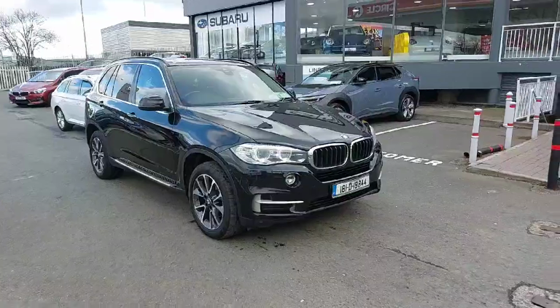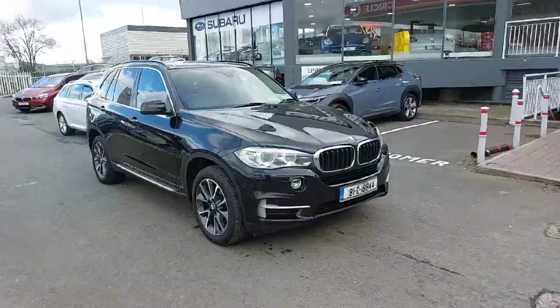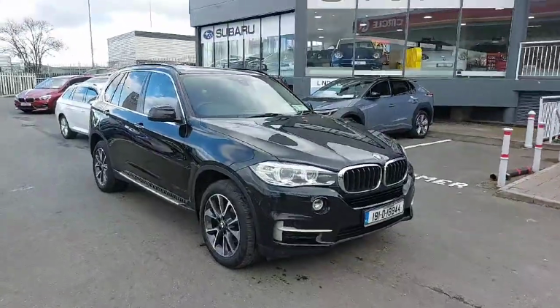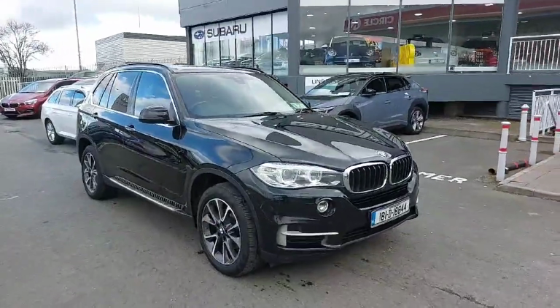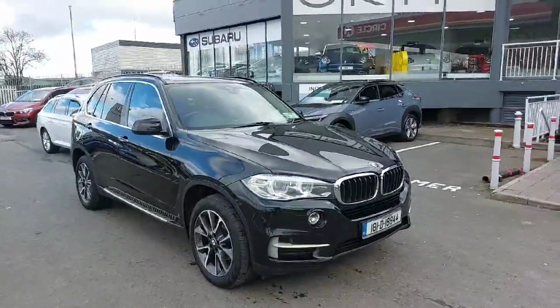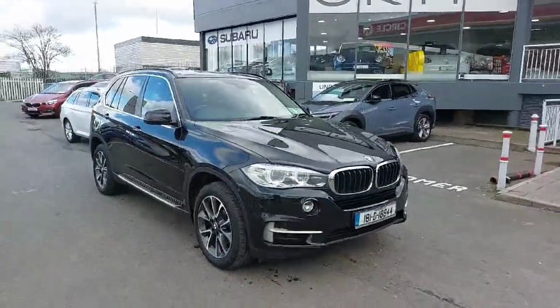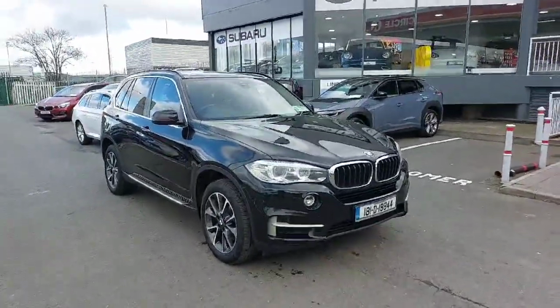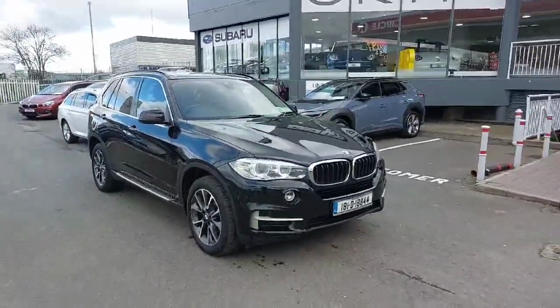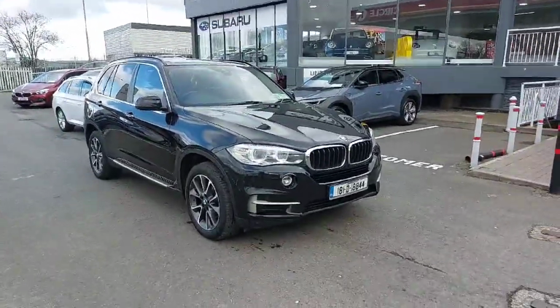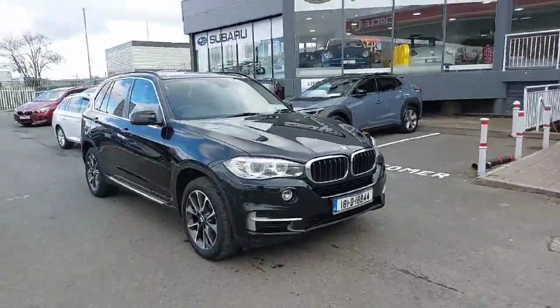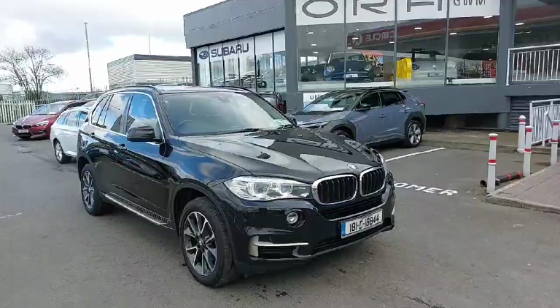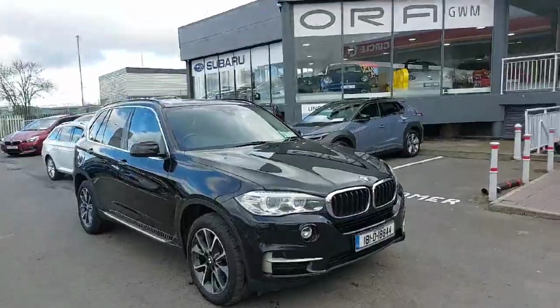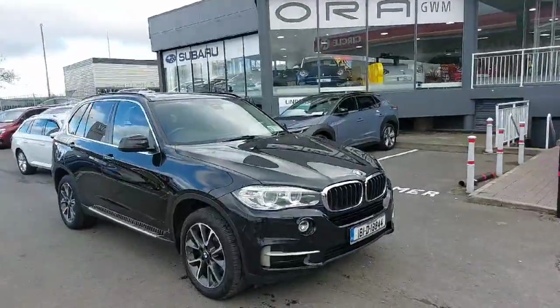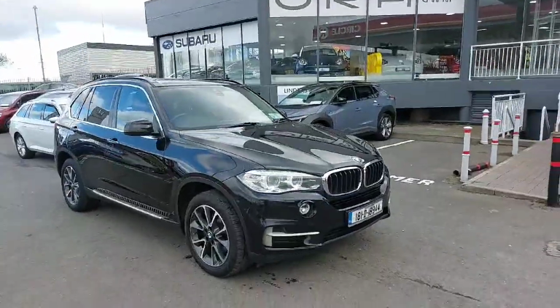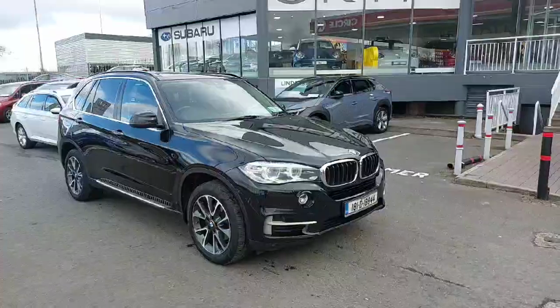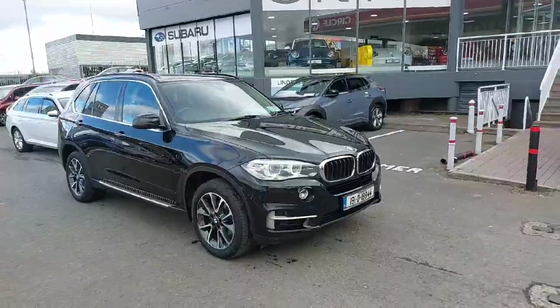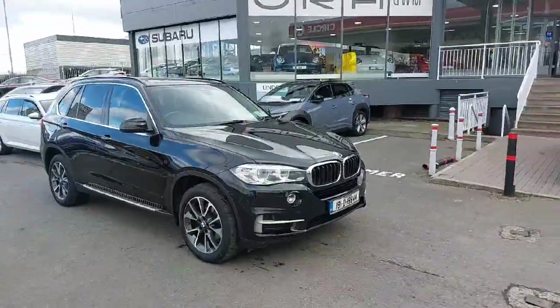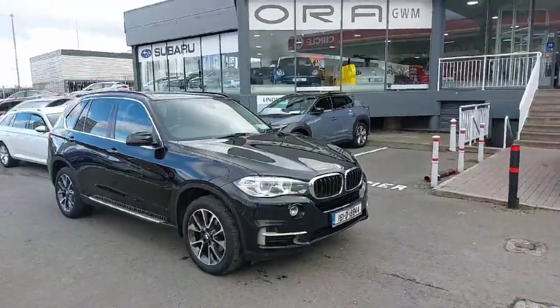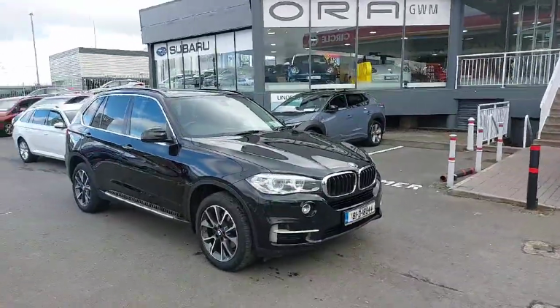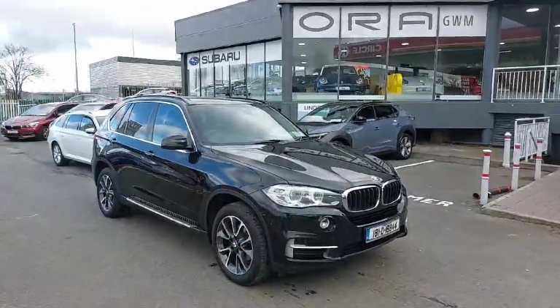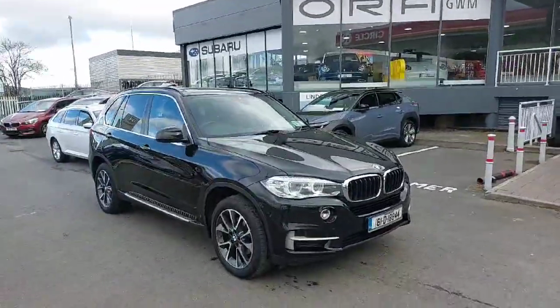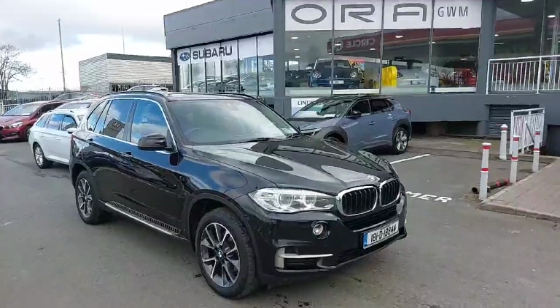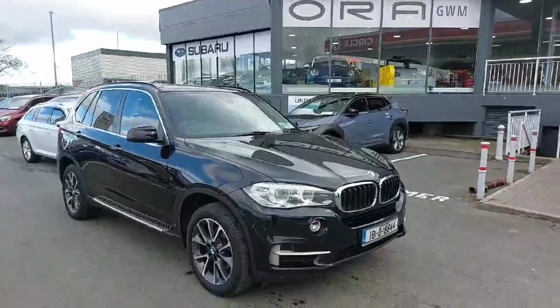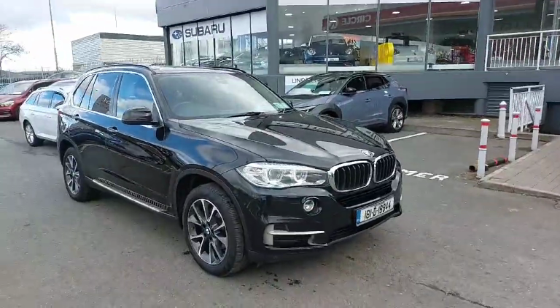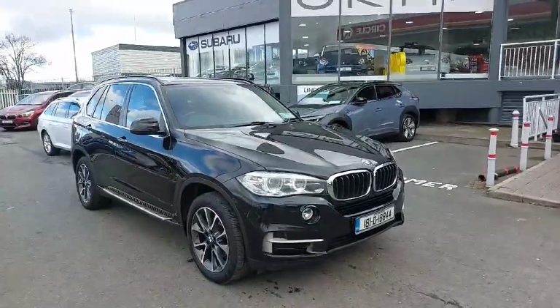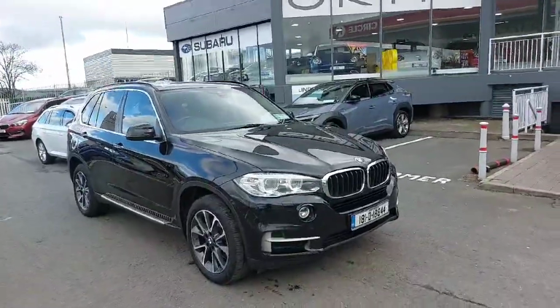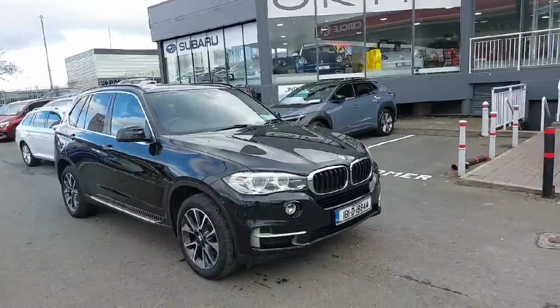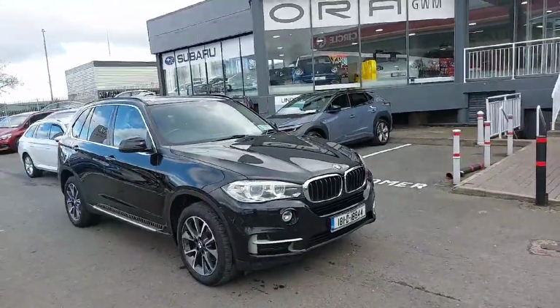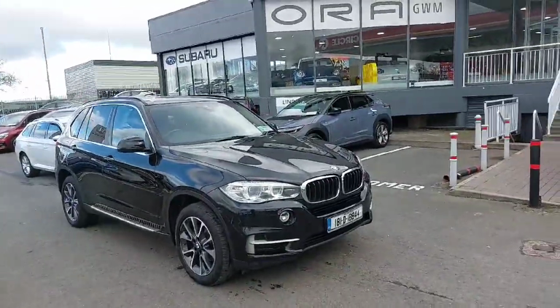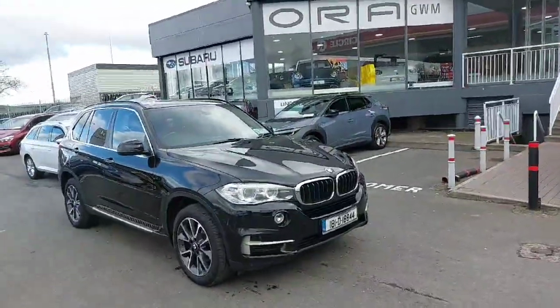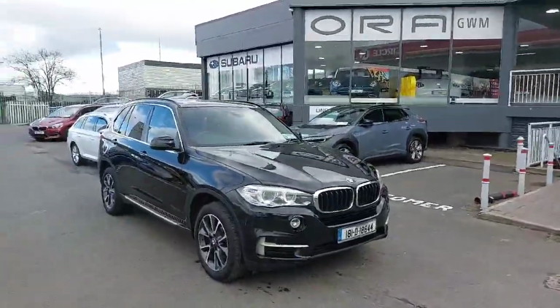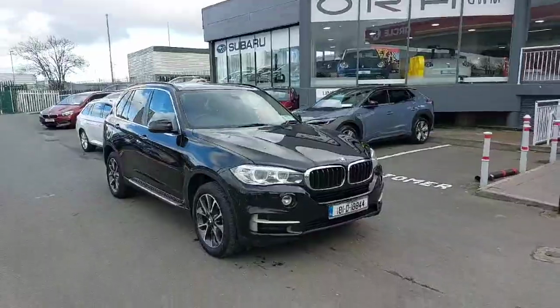Hello and welcome to Linders on the Naas Road. Yet another special delivery that arrived with us this morning — a 2018 BMW X5, 7-seater diesel automatic. Another stunning machine.